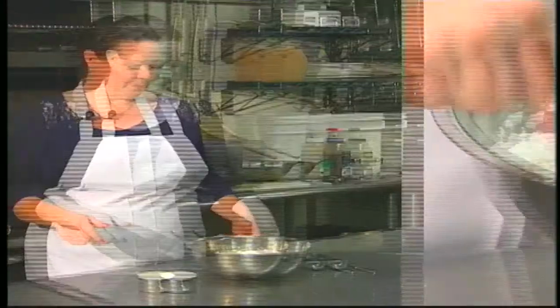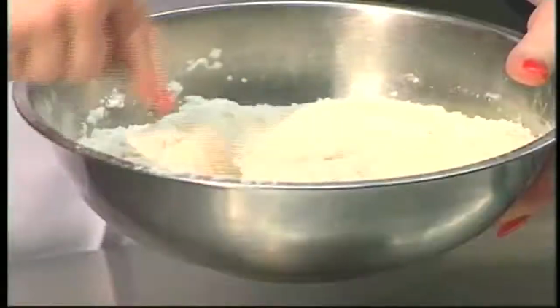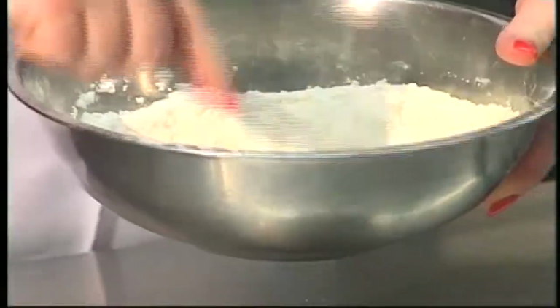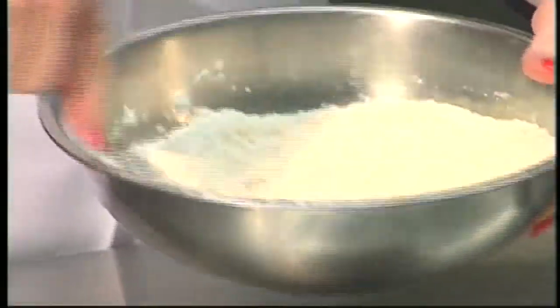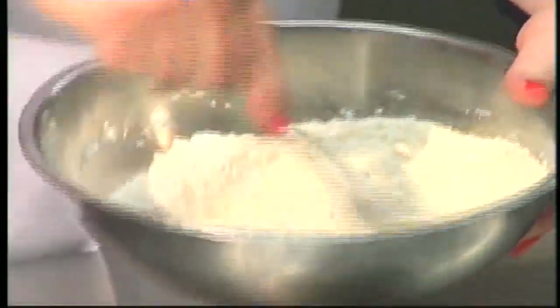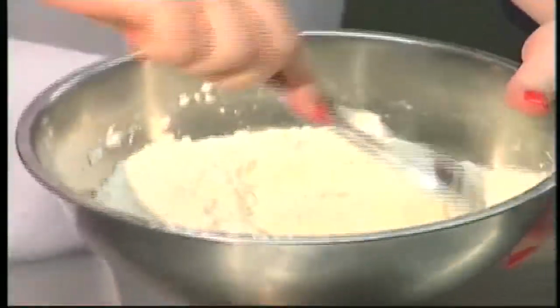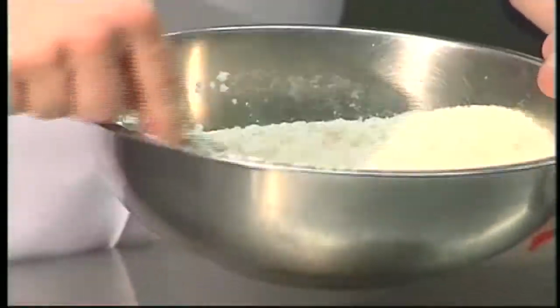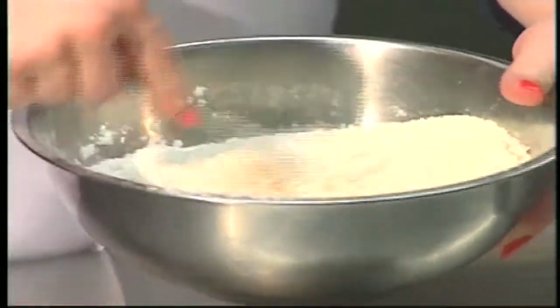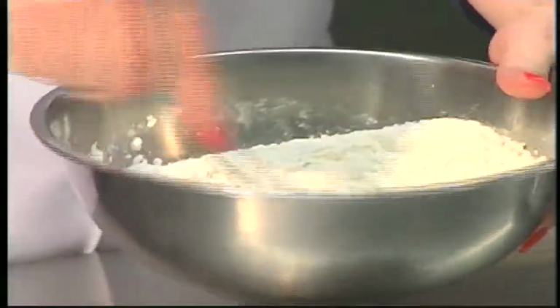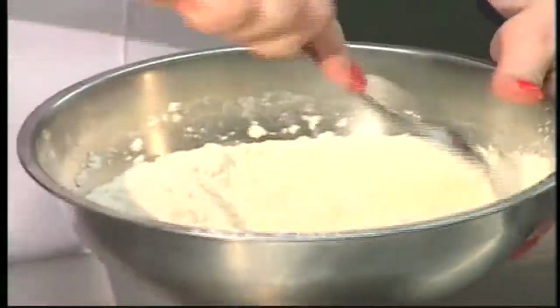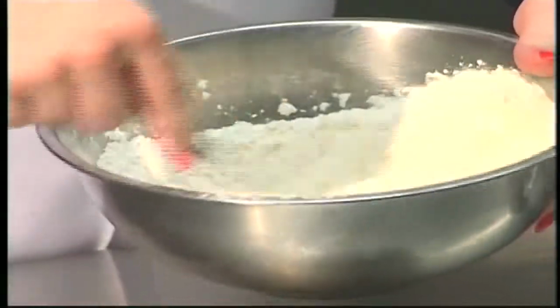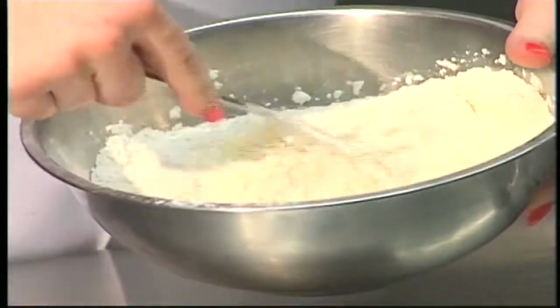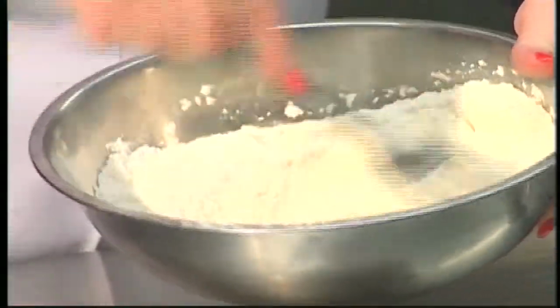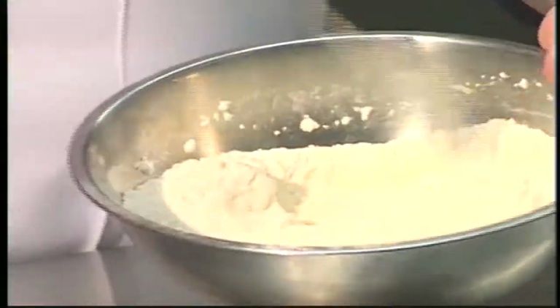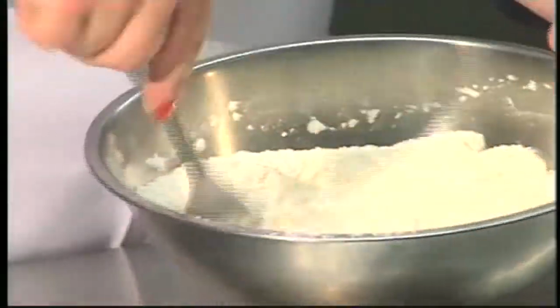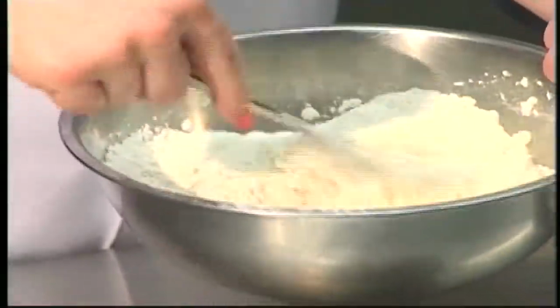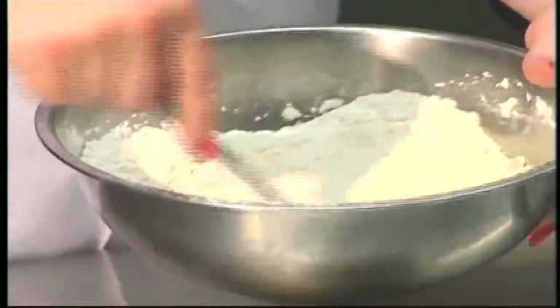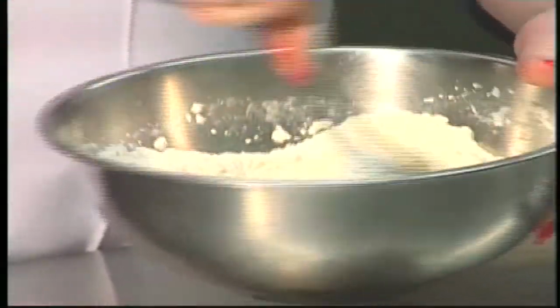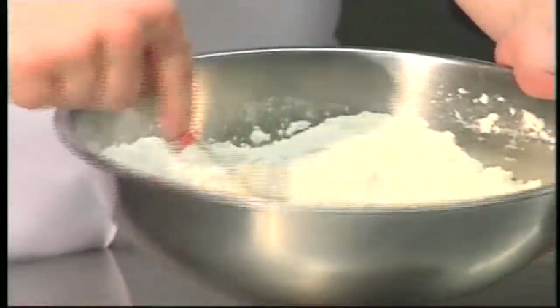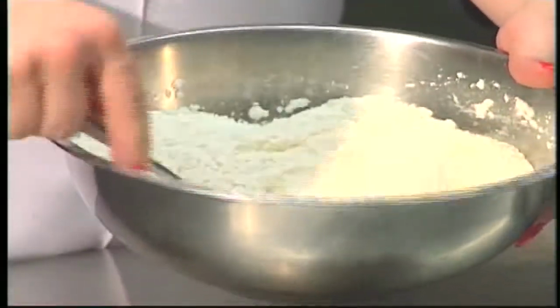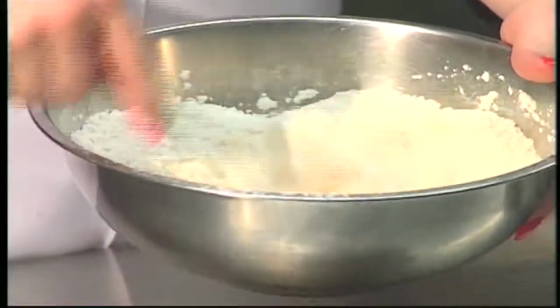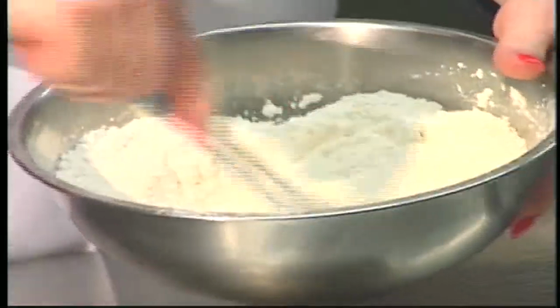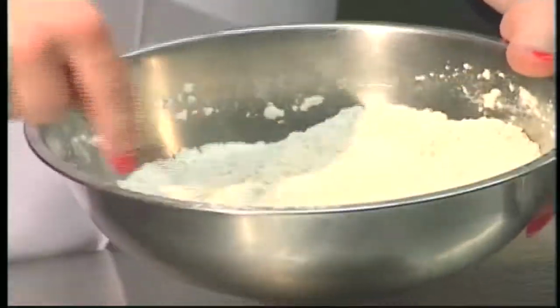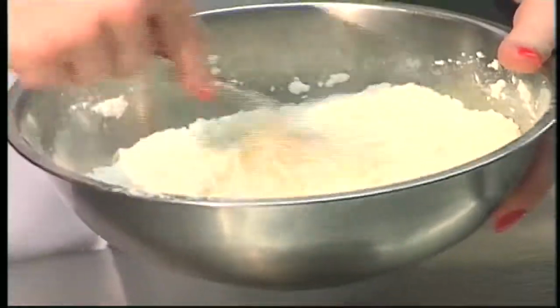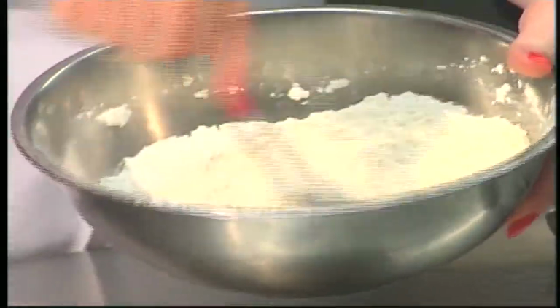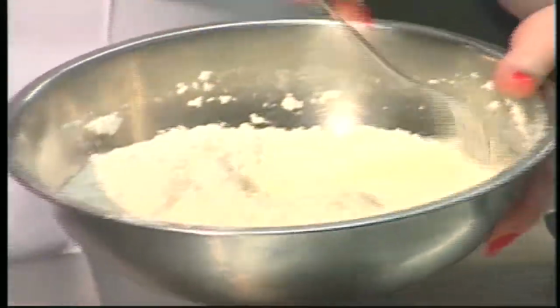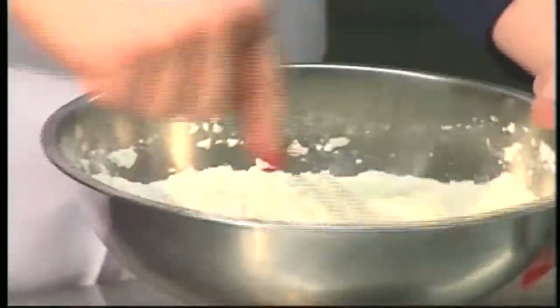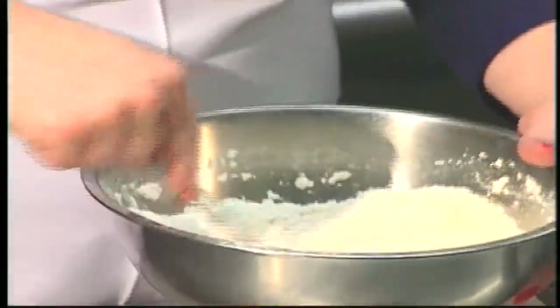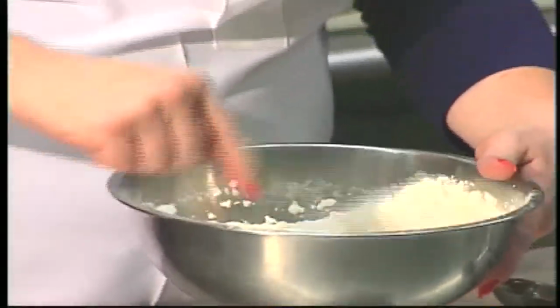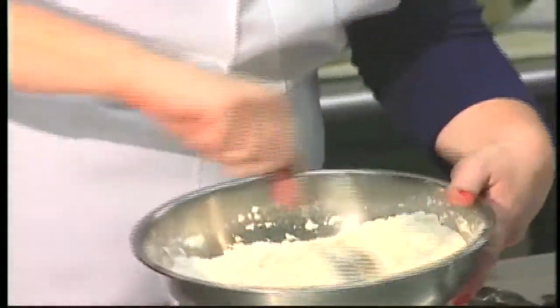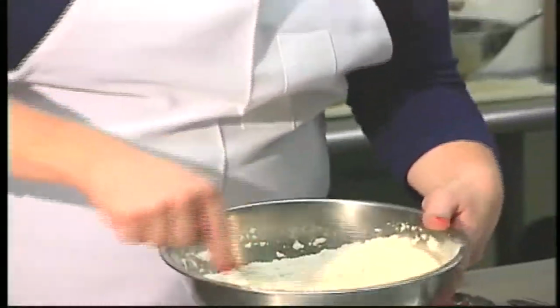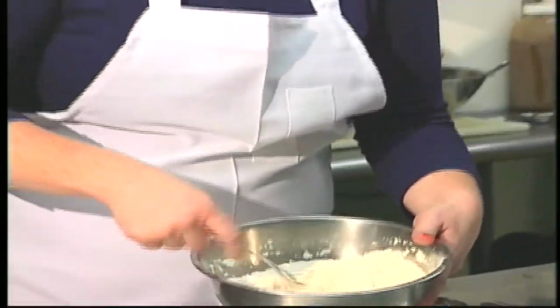With the flour, I always make sure that I'm sifting it really, really well — that's one of the secrets. Some people use a sifter, but I just use a fork because I've developed a feel for the technique and how the flour needs to be.